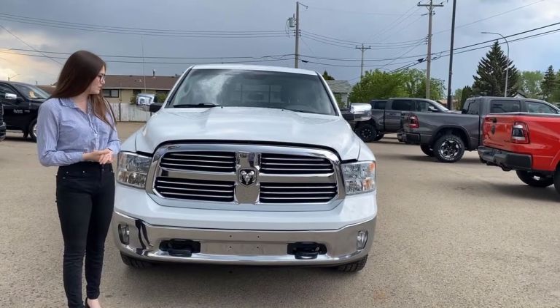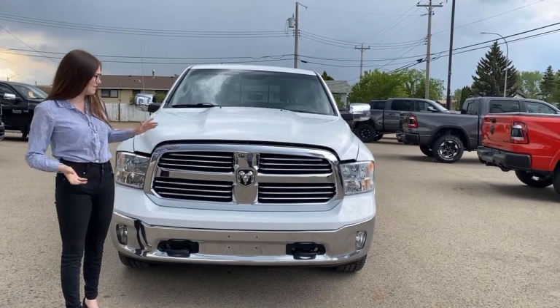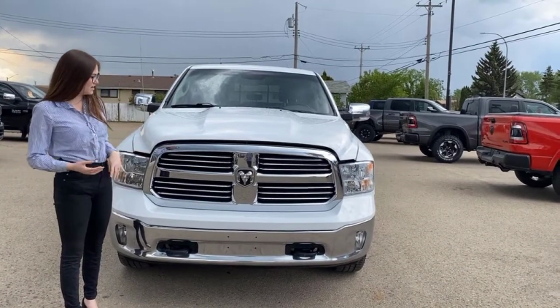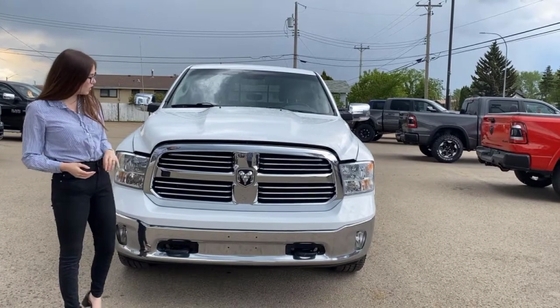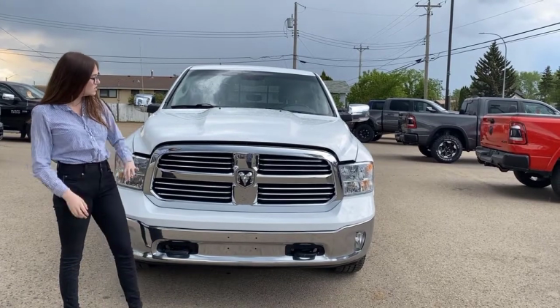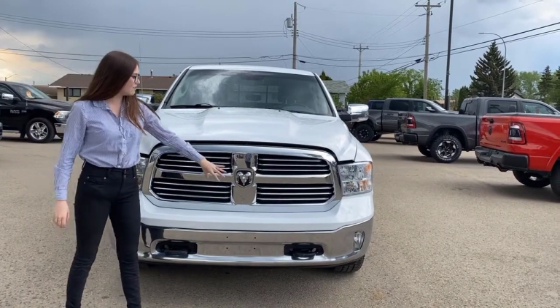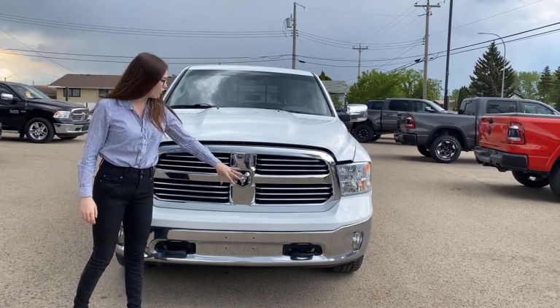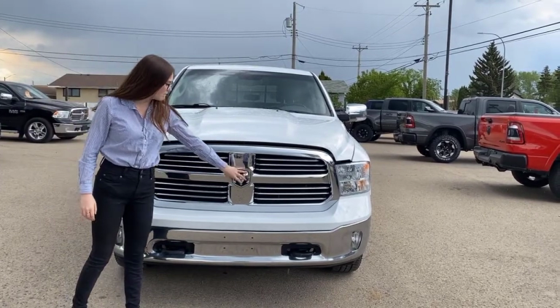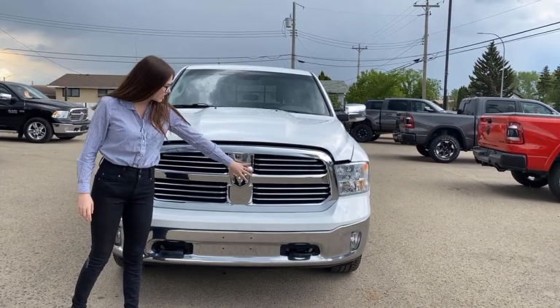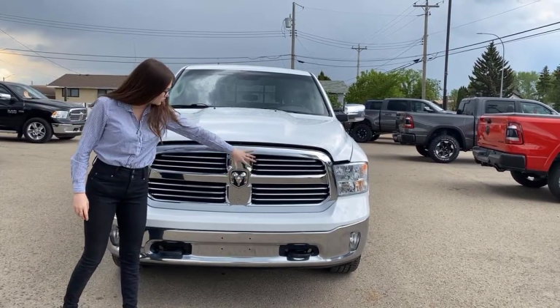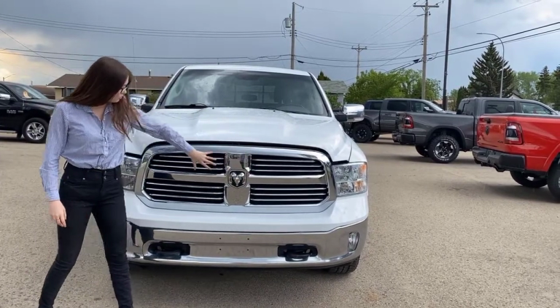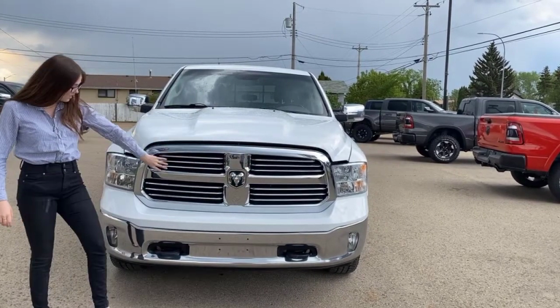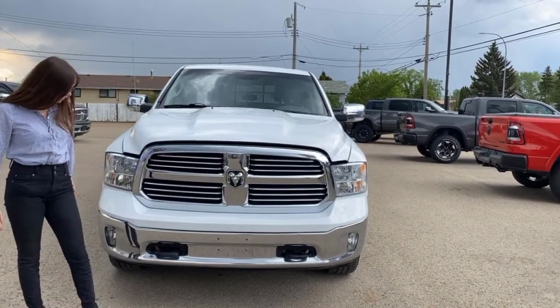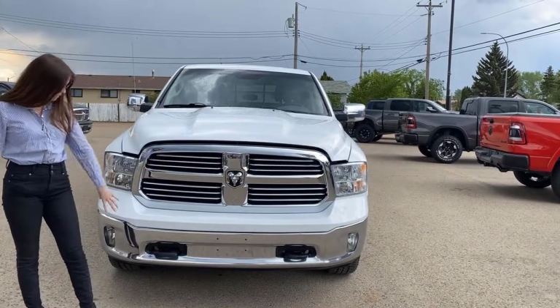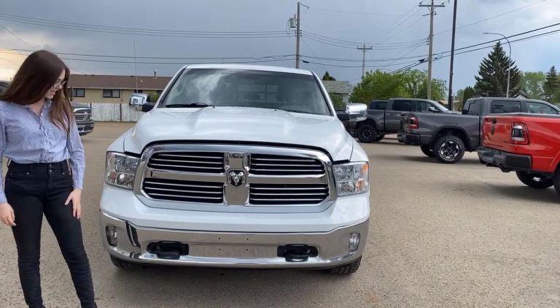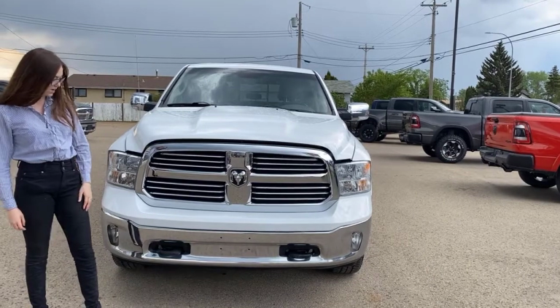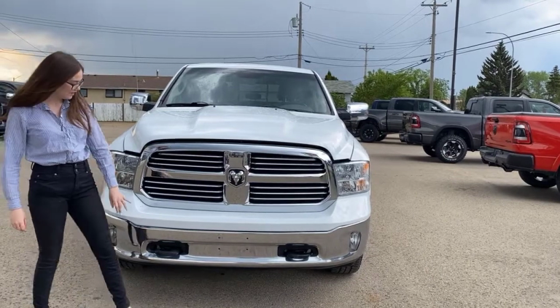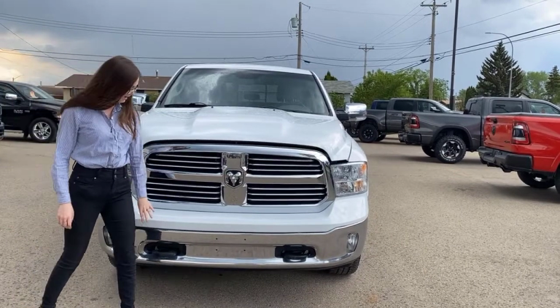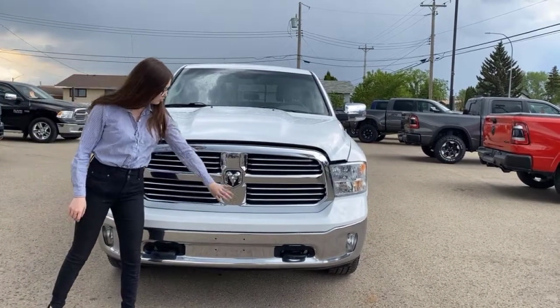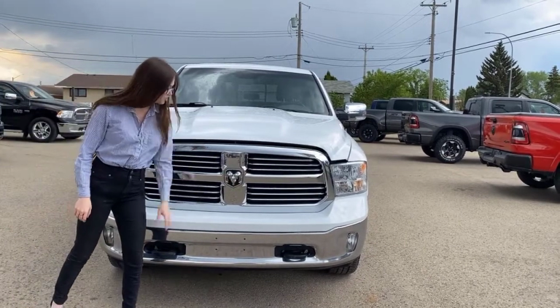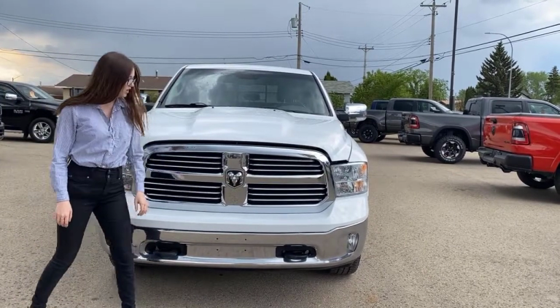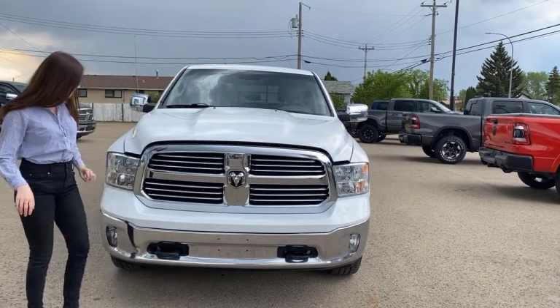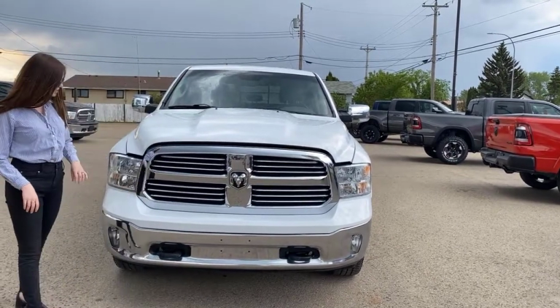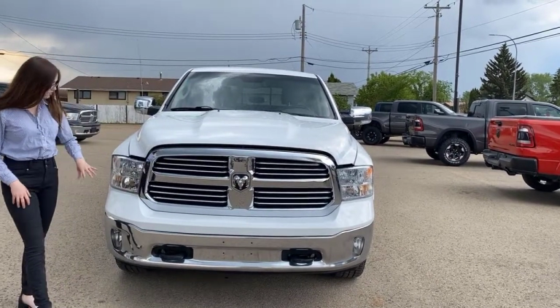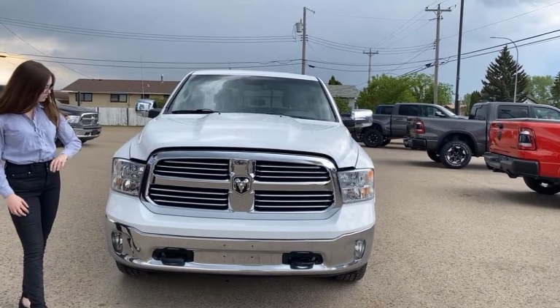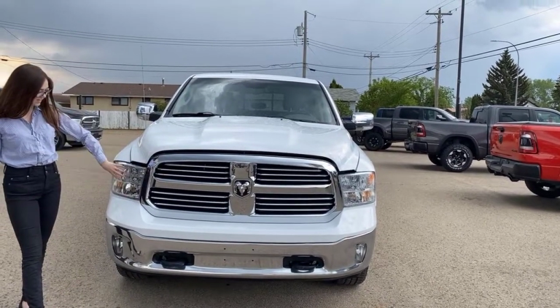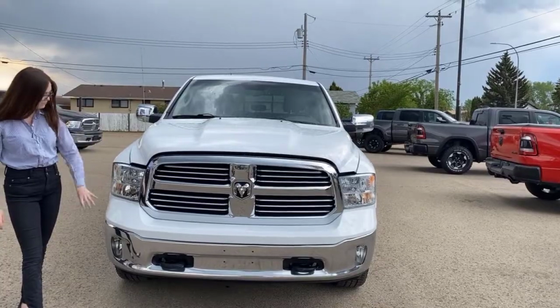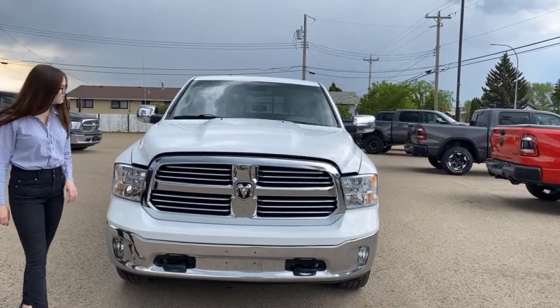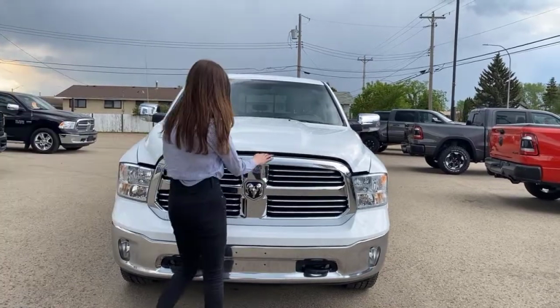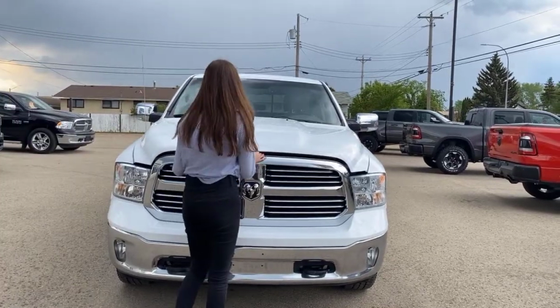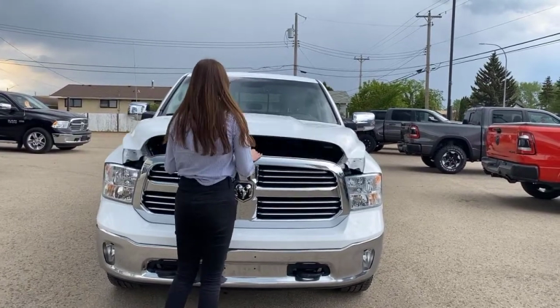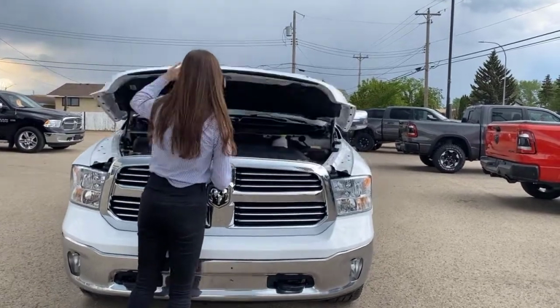Up at the front you're going to have a bunch of chrome: chrome Ram badging, chrome grille, and chrome bumpers. You're also going to have two black tow hooks. This one does have halogen headlights and fog lights.